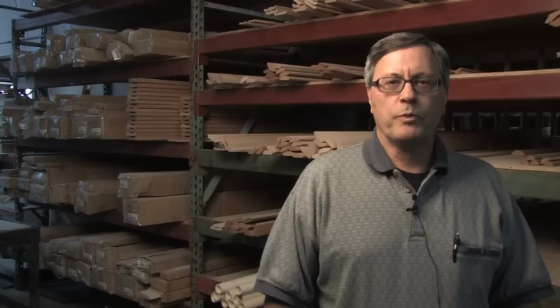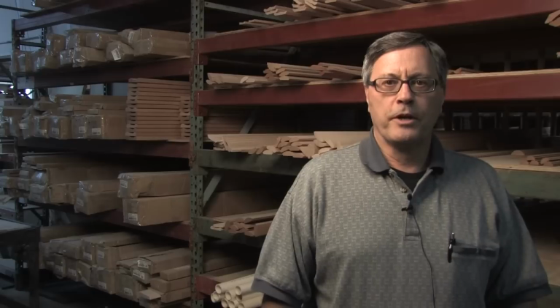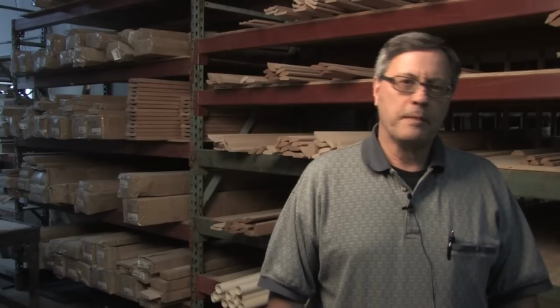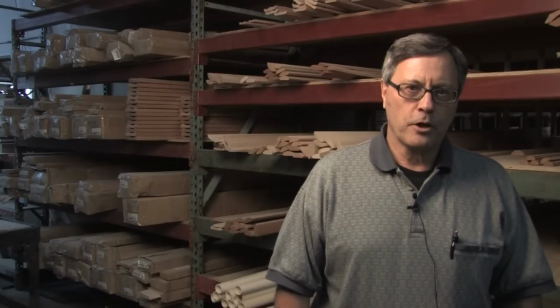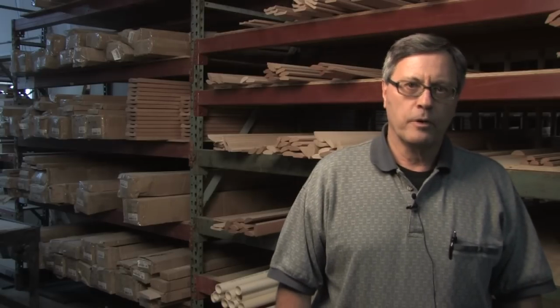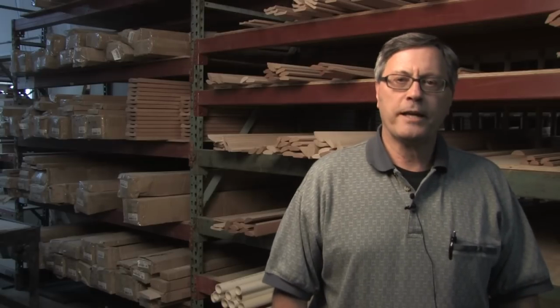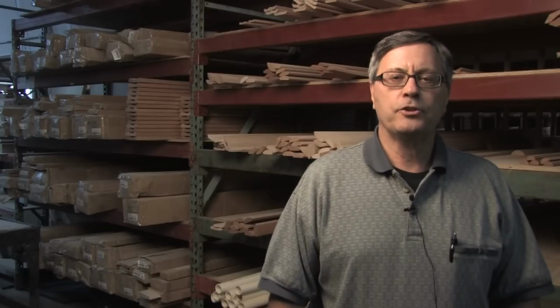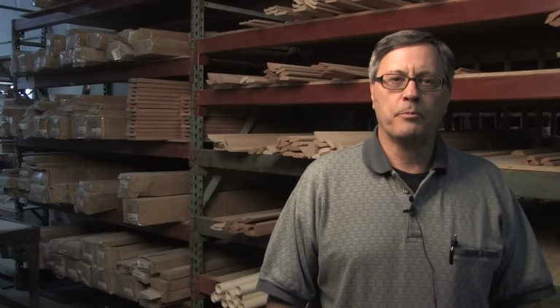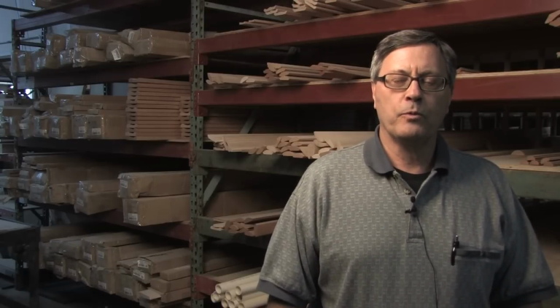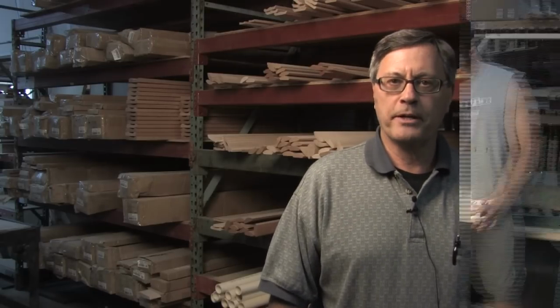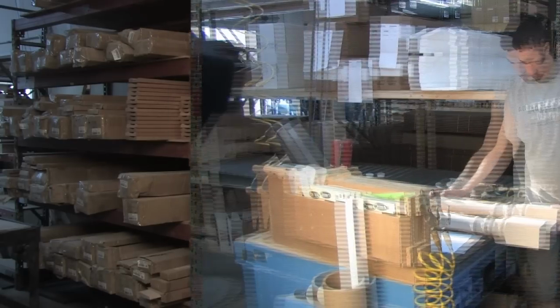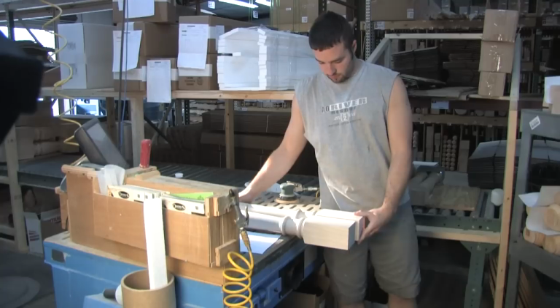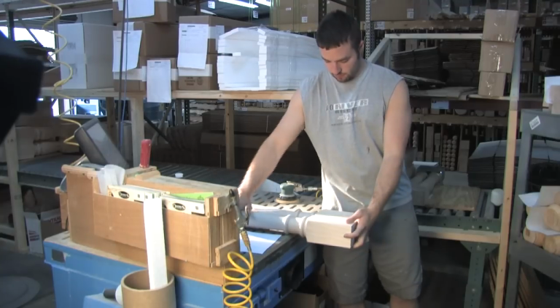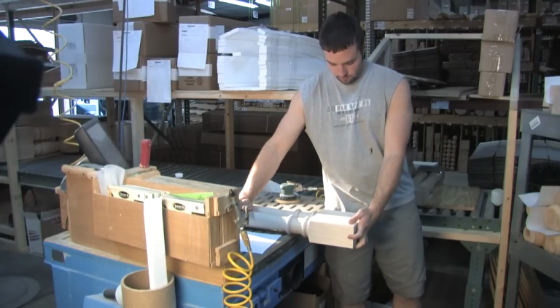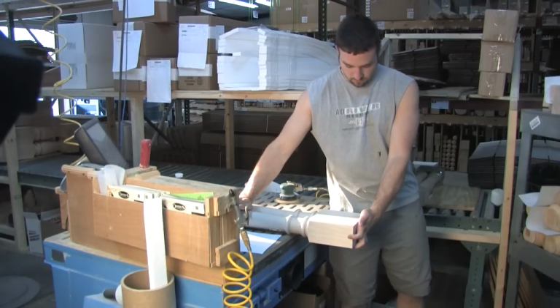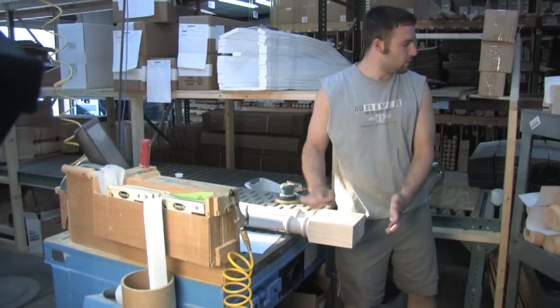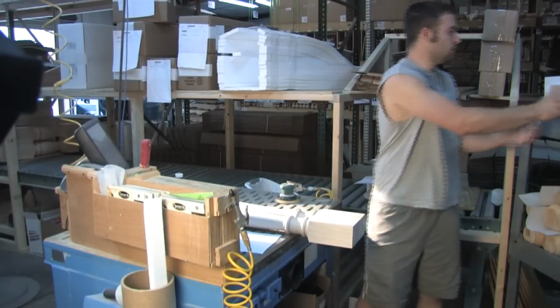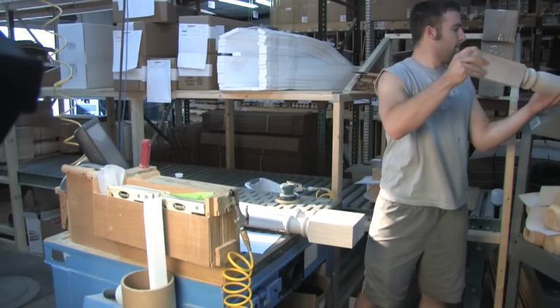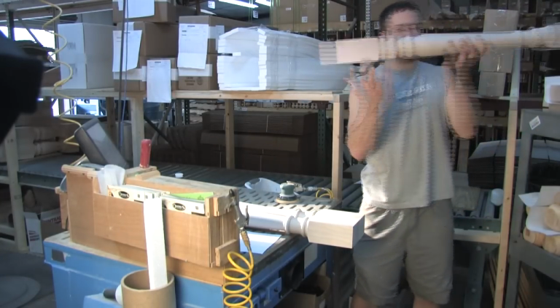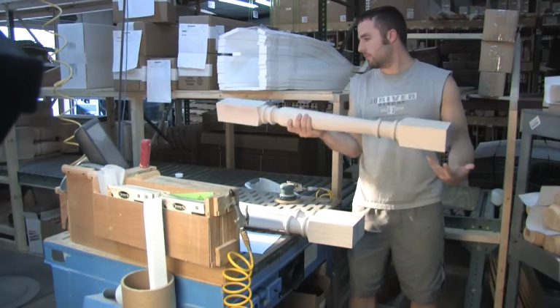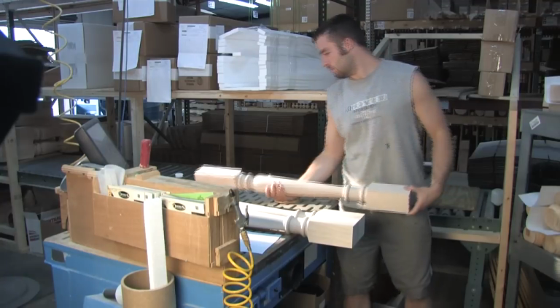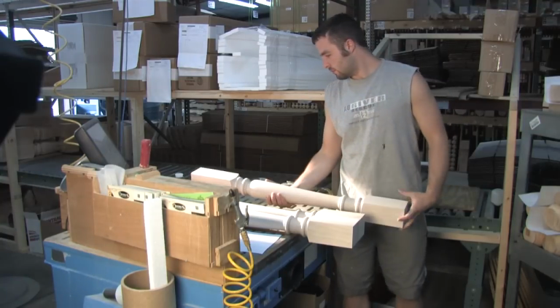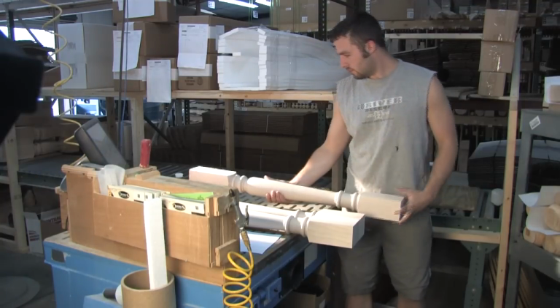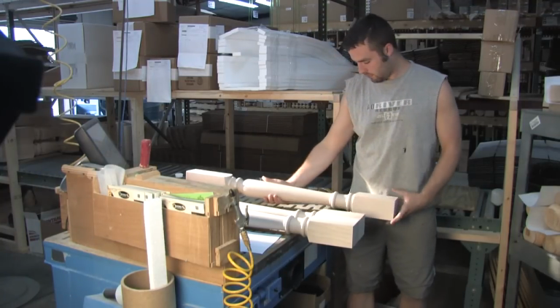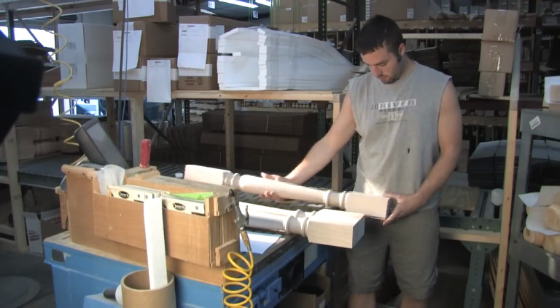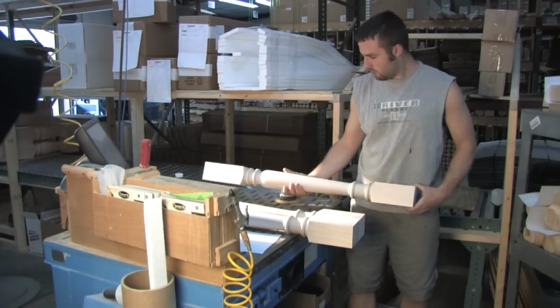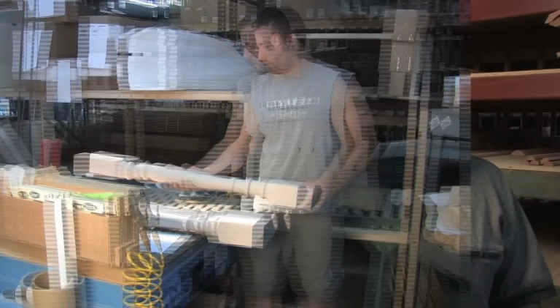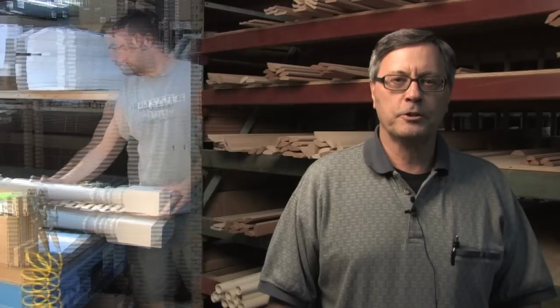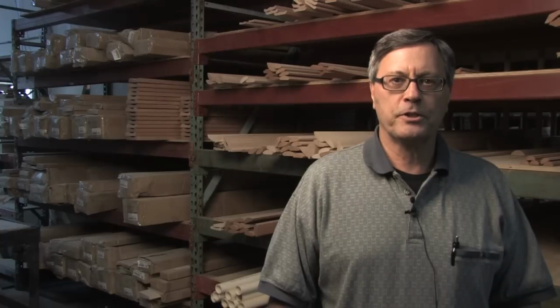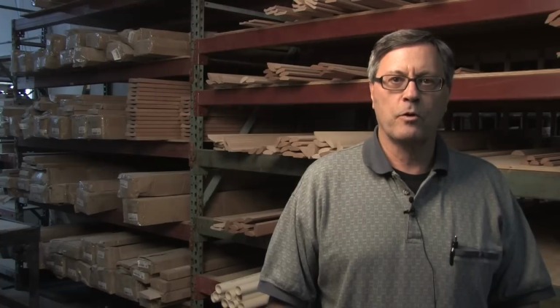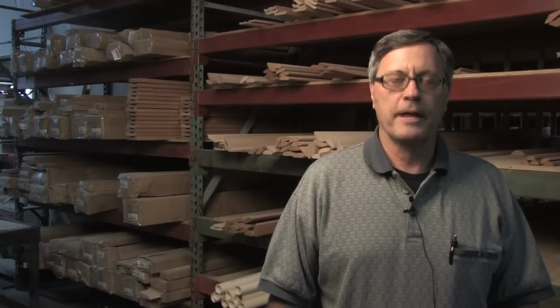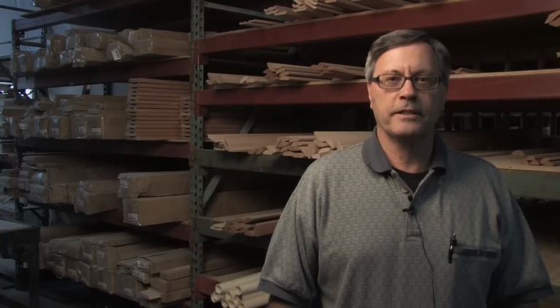When a production item comes over, we check it in in the shipping department. We want to make sure that everything's okay. We take it through a thorough inspection process under very special lighting to make sure the products our customers receive are in excellent condition.